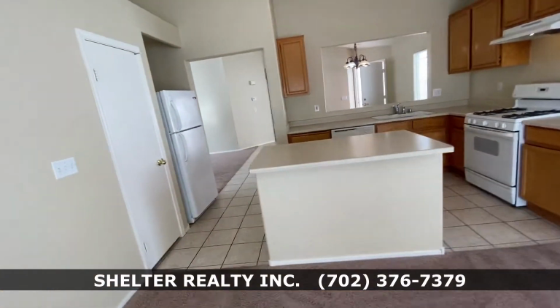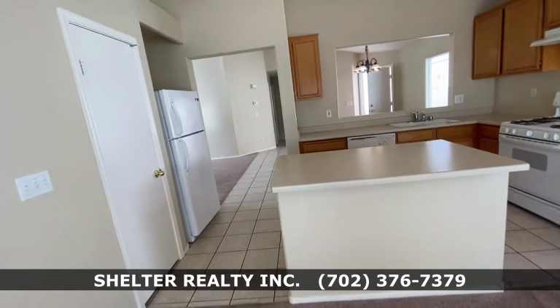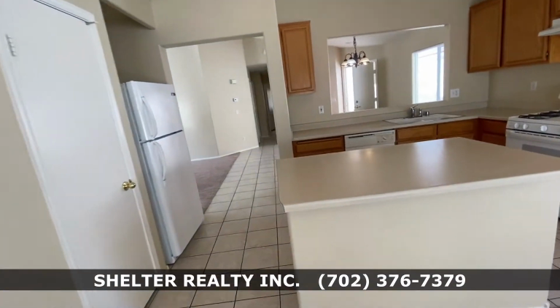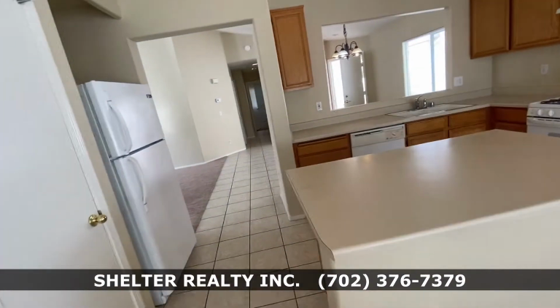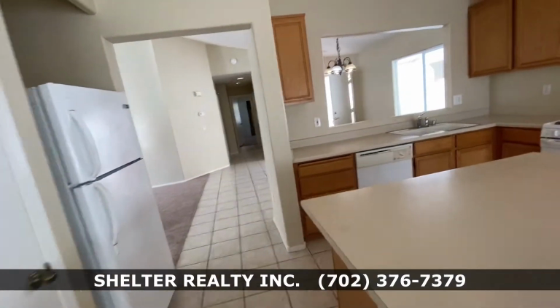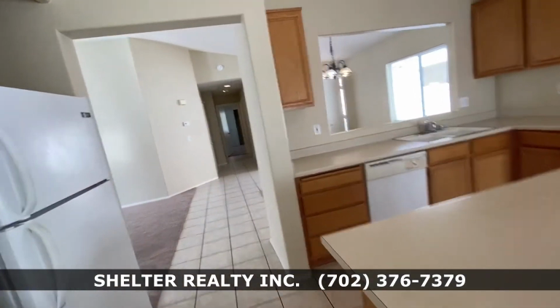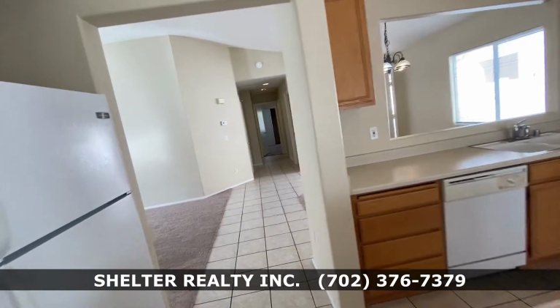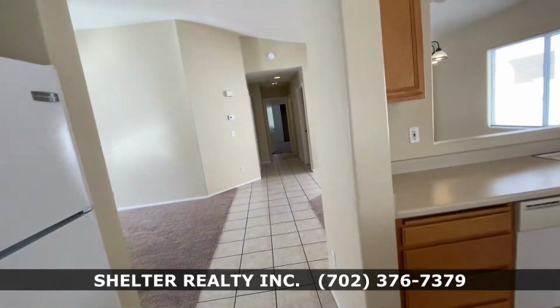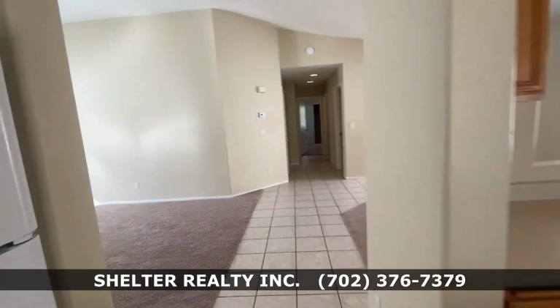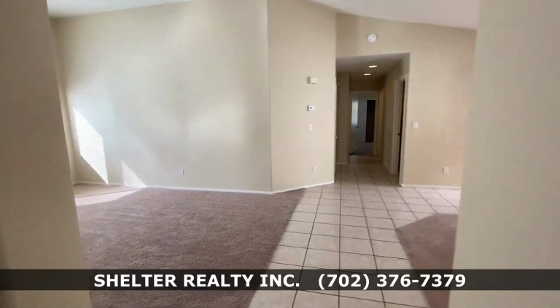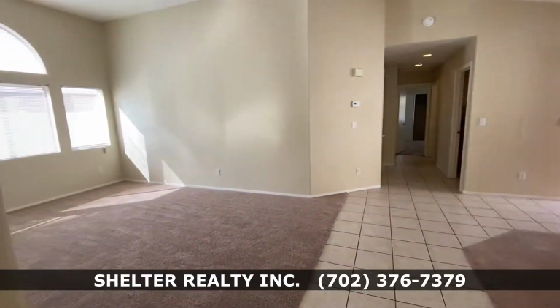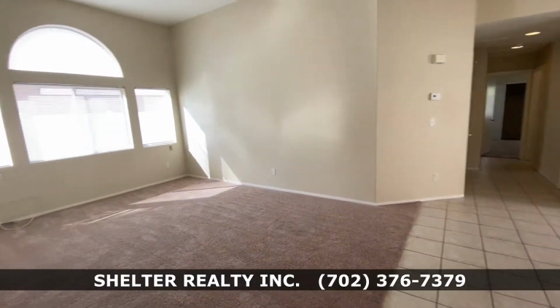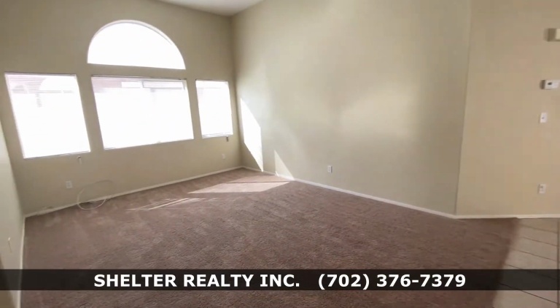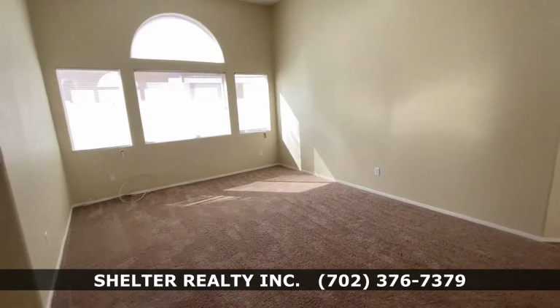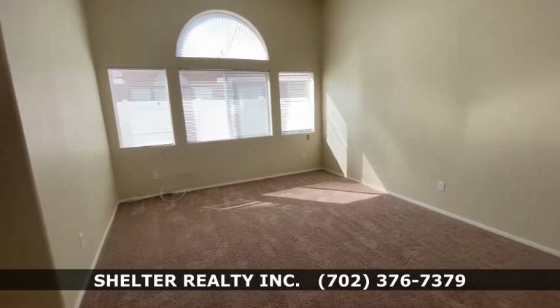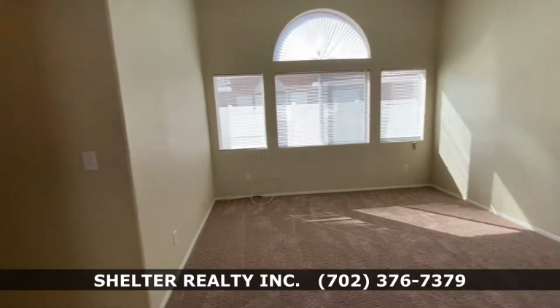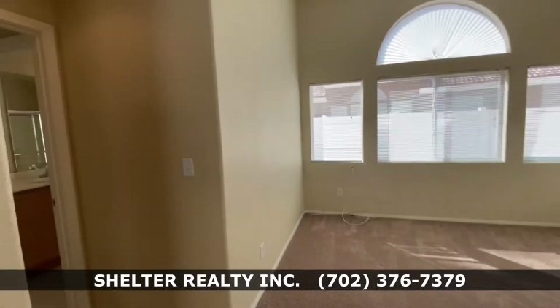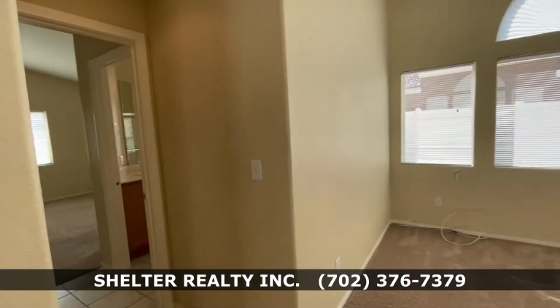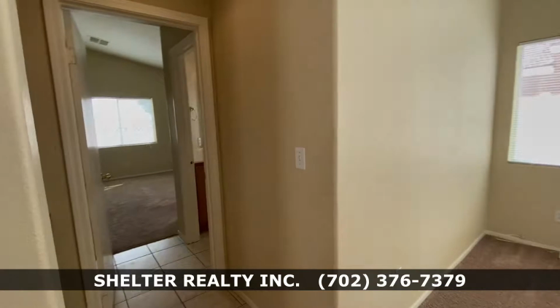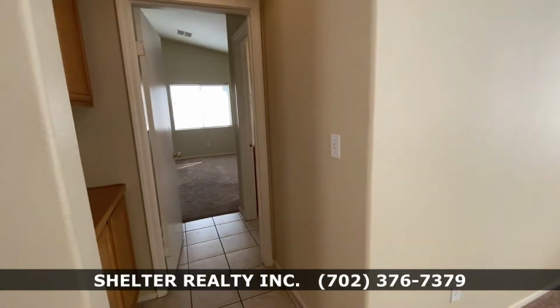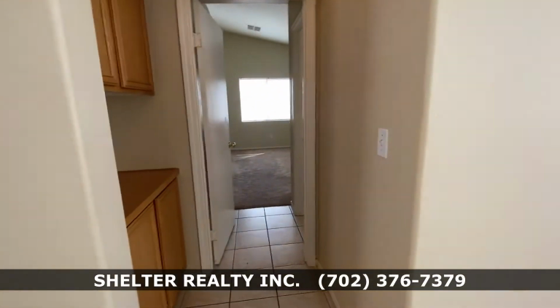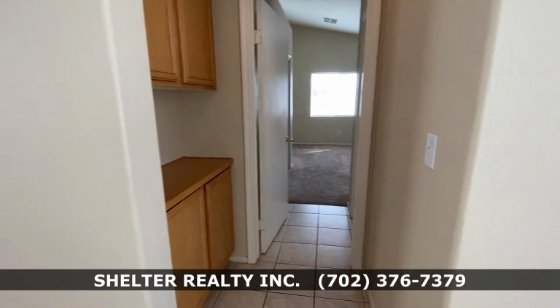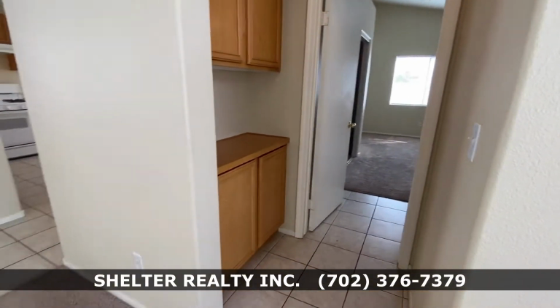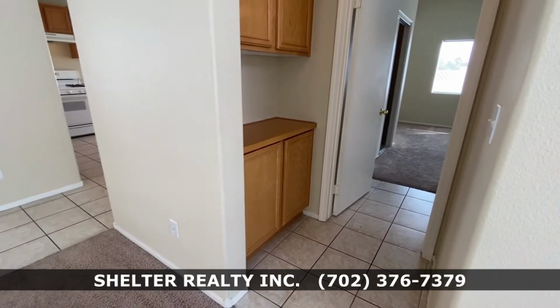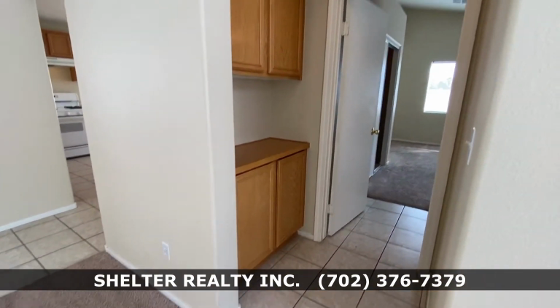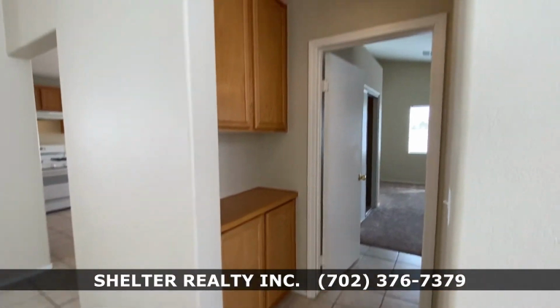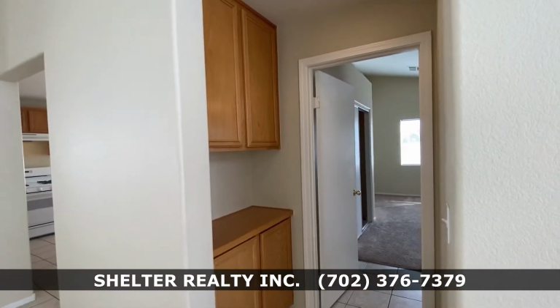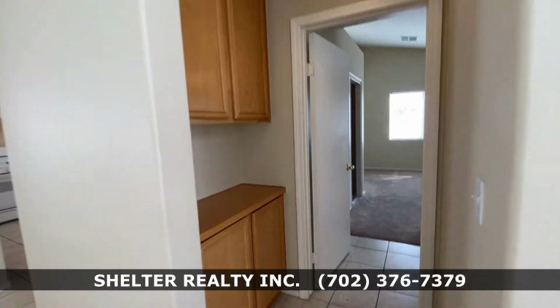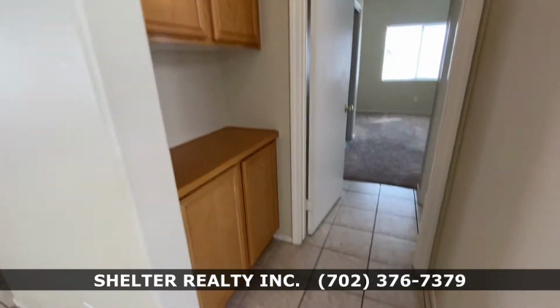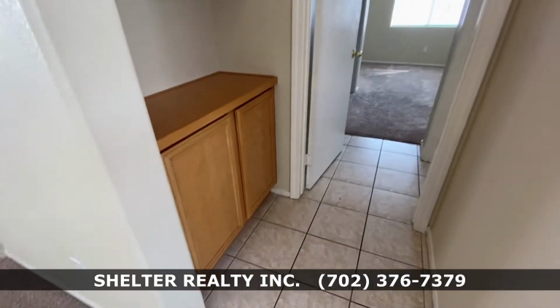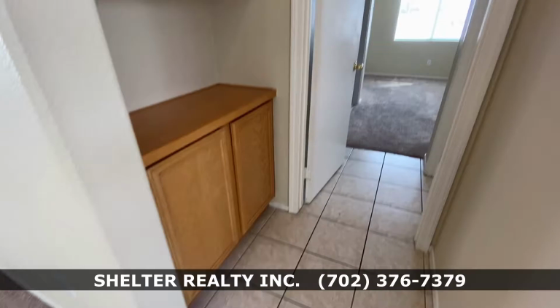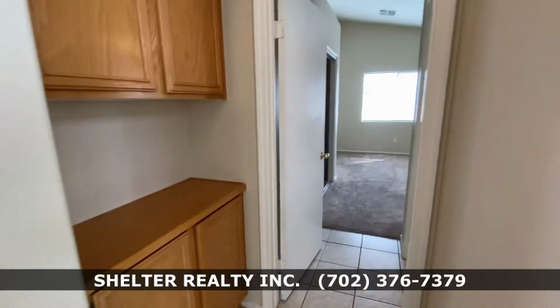Now the last part of this side of the home is the master suite. Here's a little hall space with some extra storage, possibly for linen.